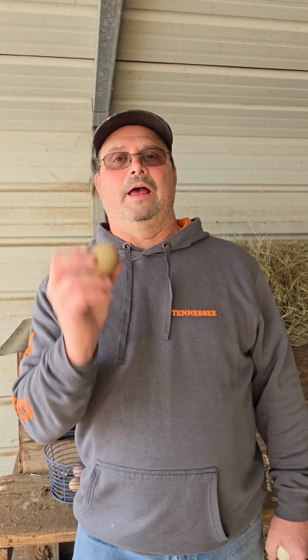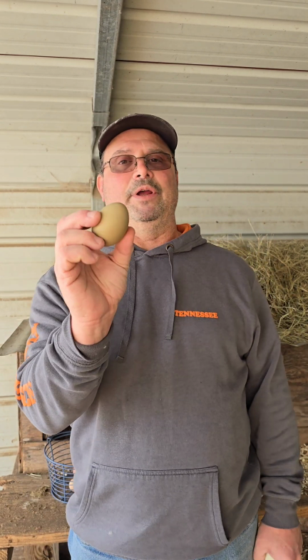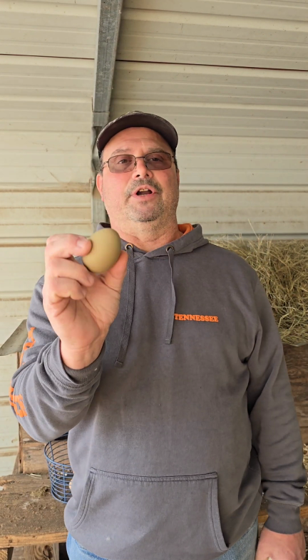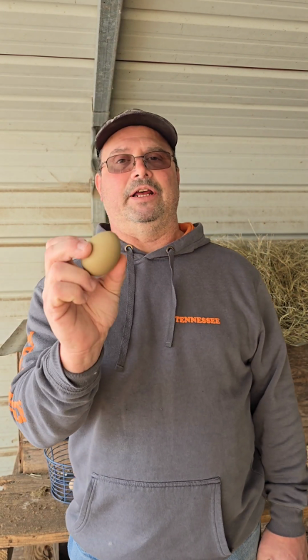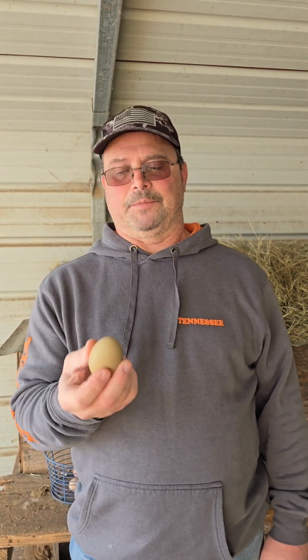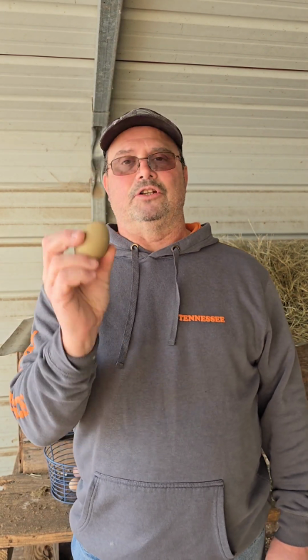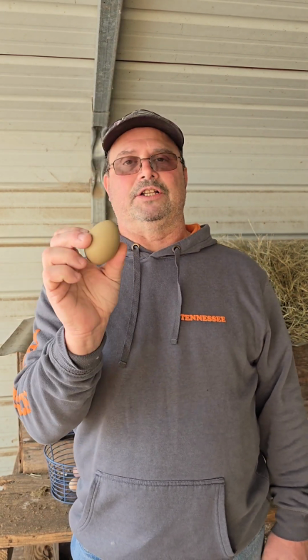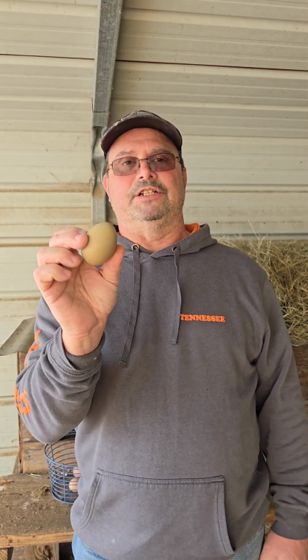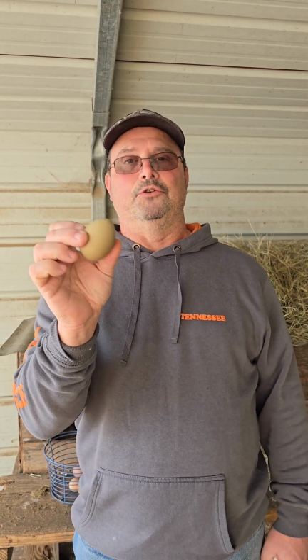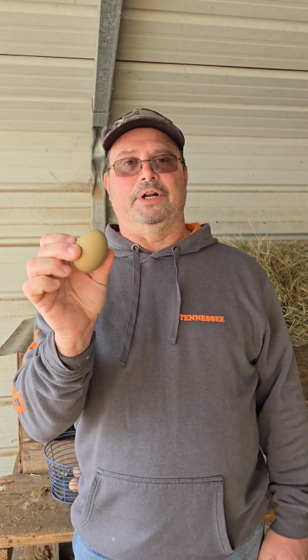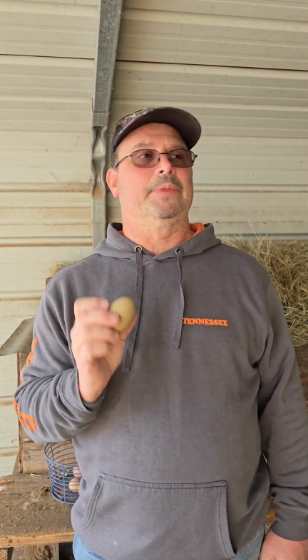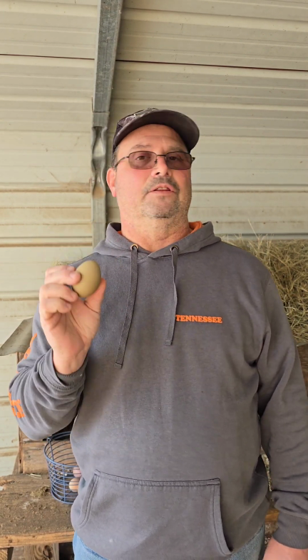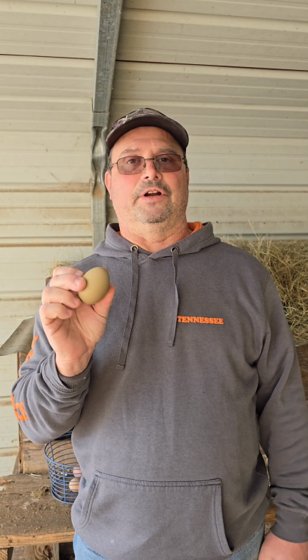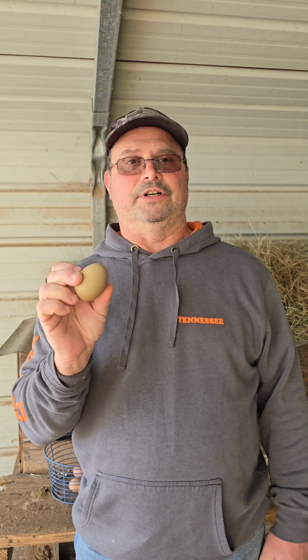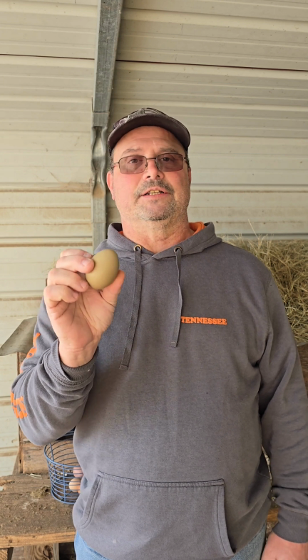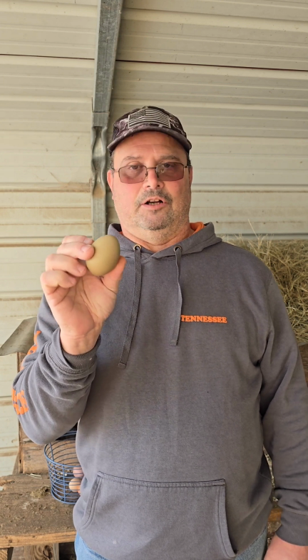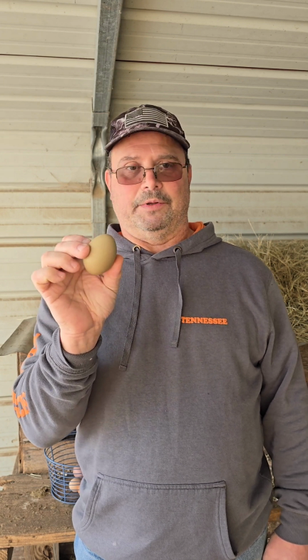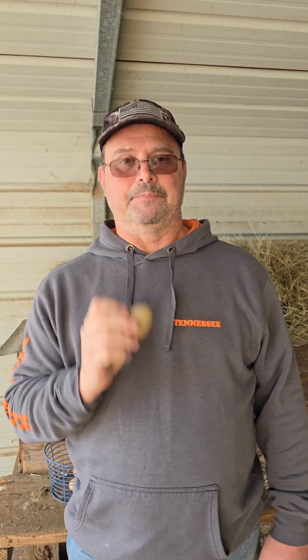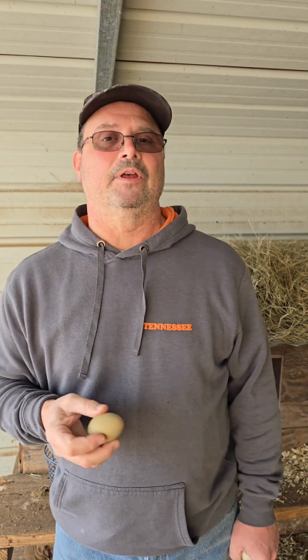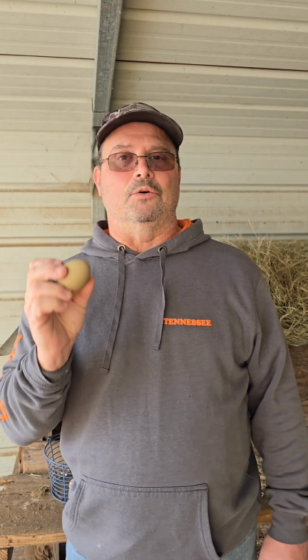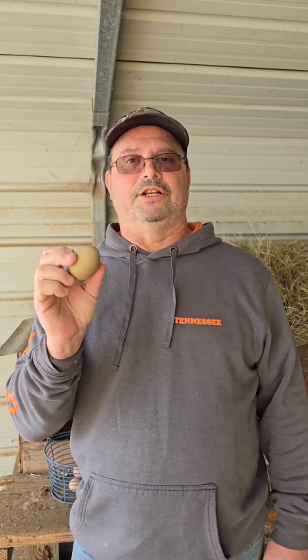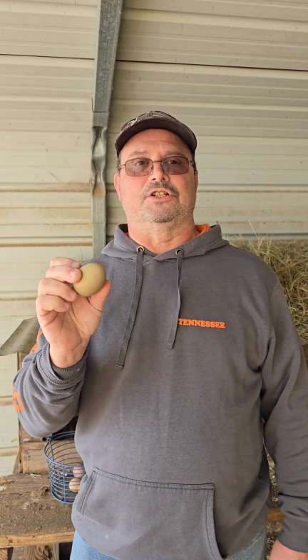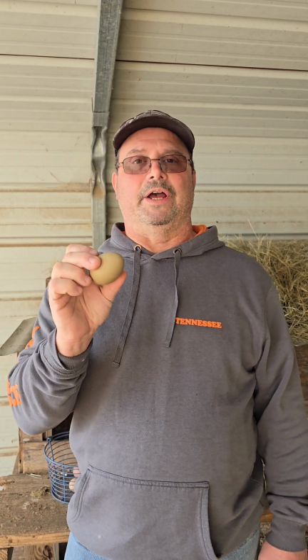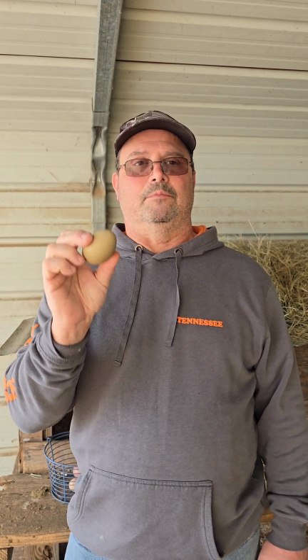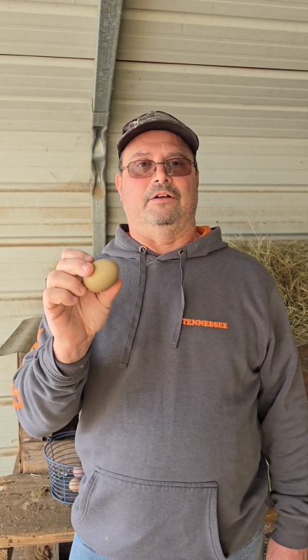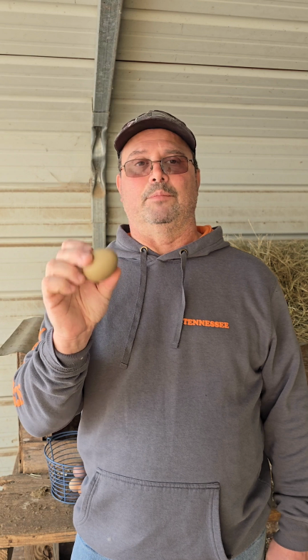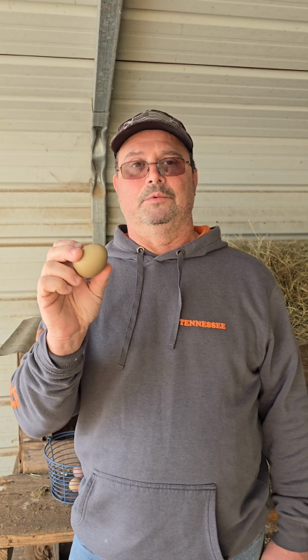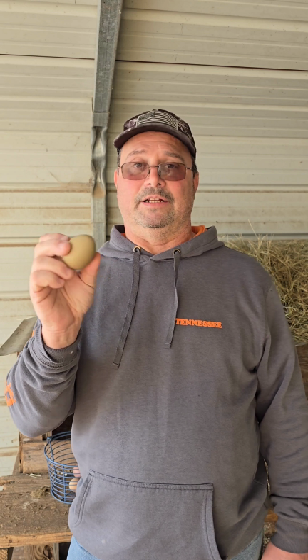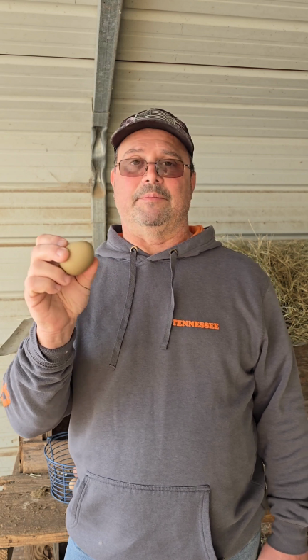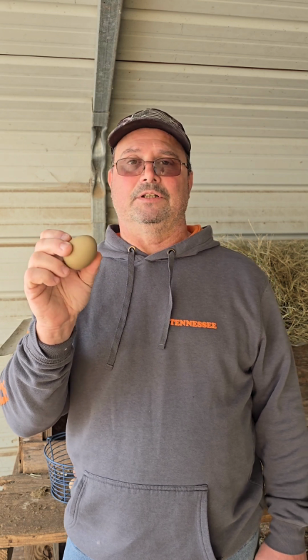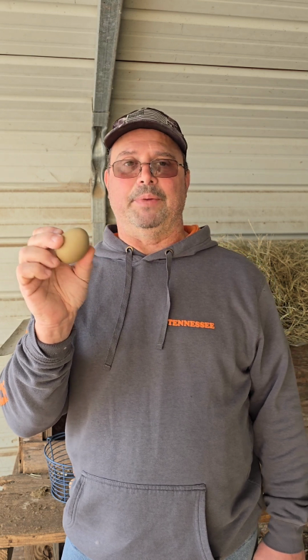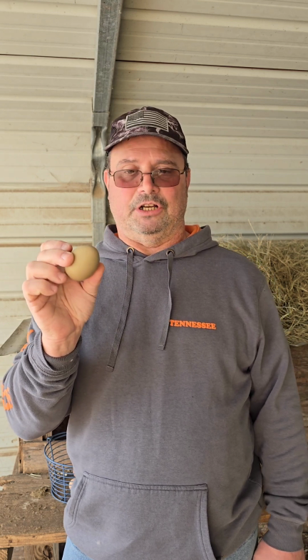How do we get green eggs? The short answer is through mixed breeding. The longer answer is a little more complicated. So all eggshells are white, brown, blue, and sometimes you get a pinkish color.